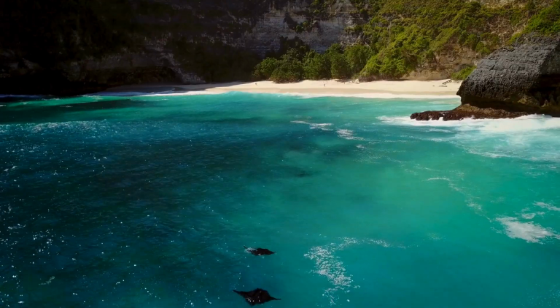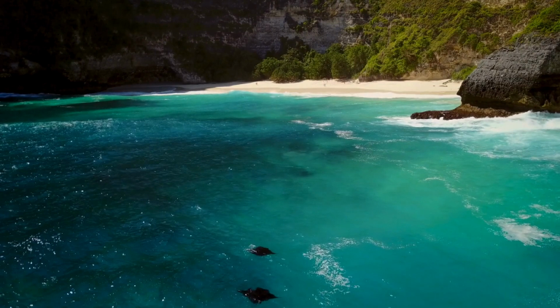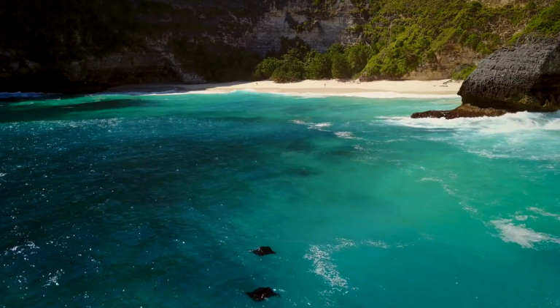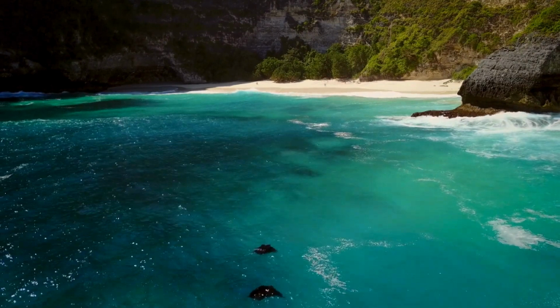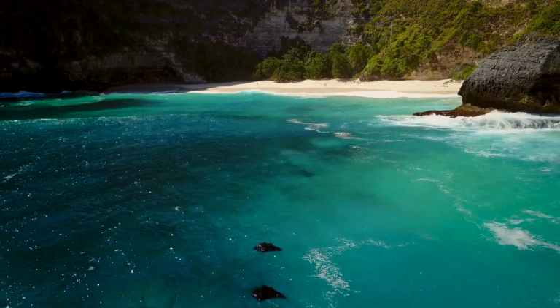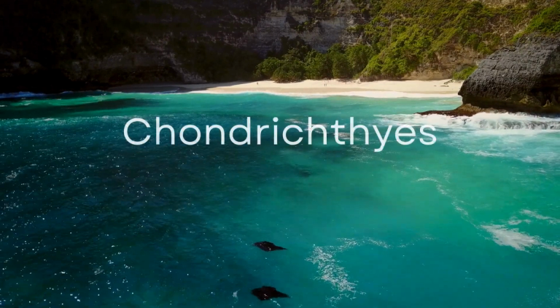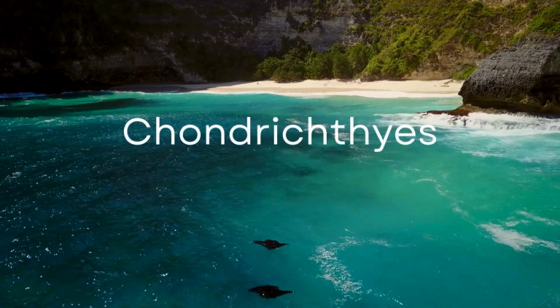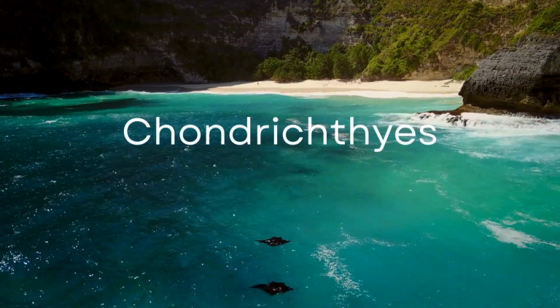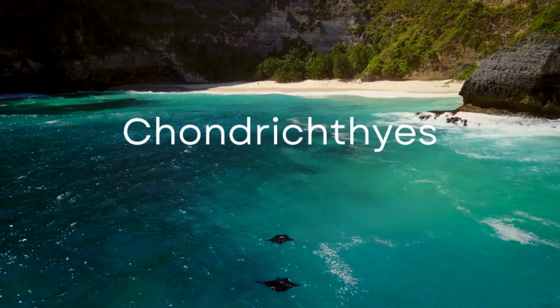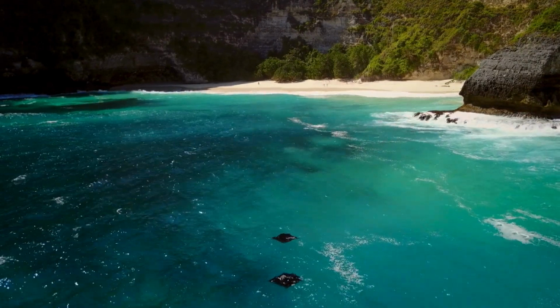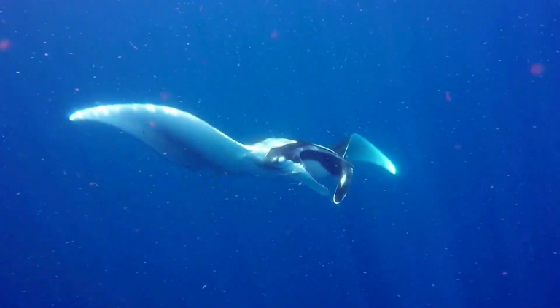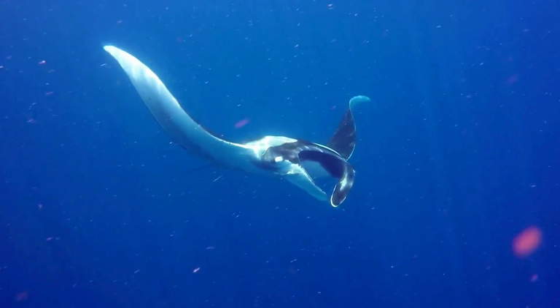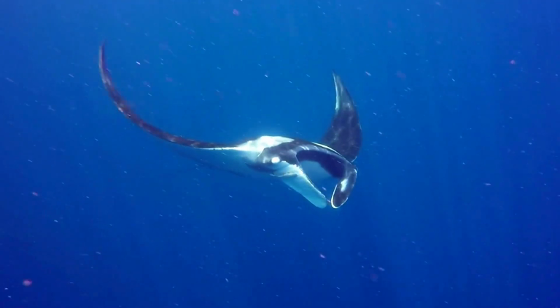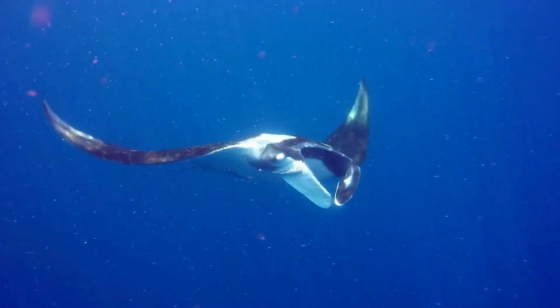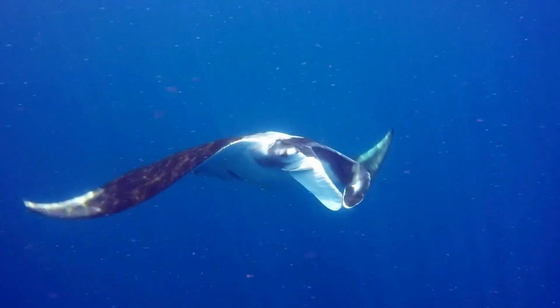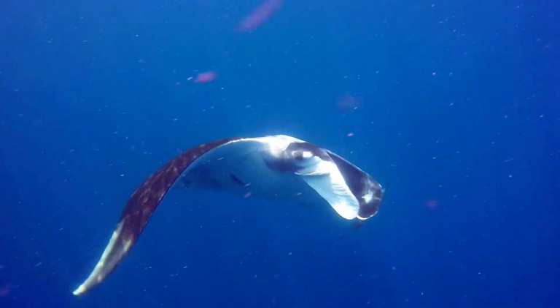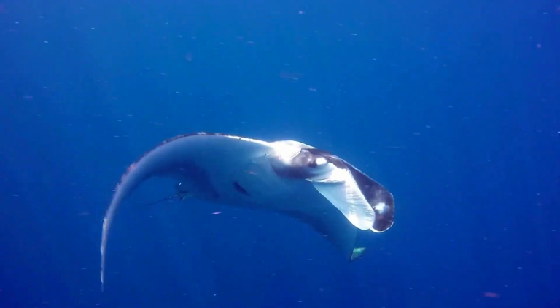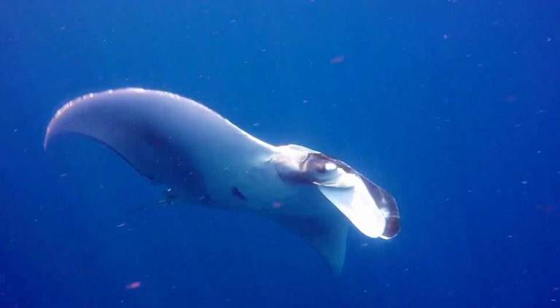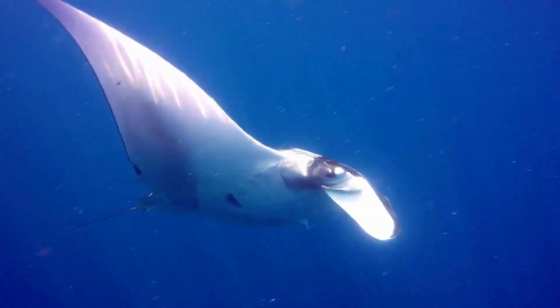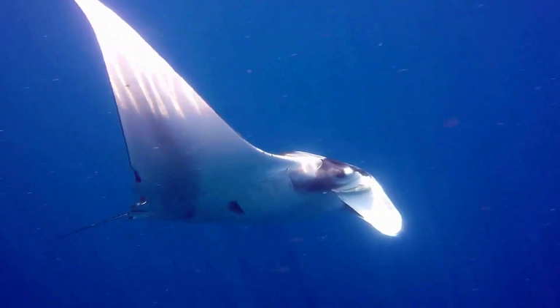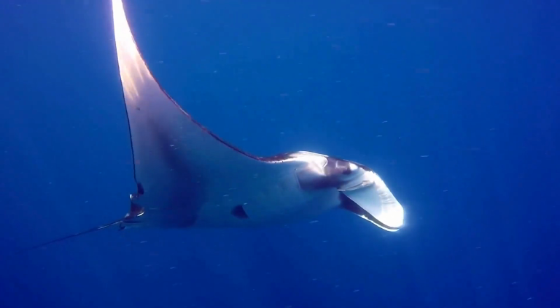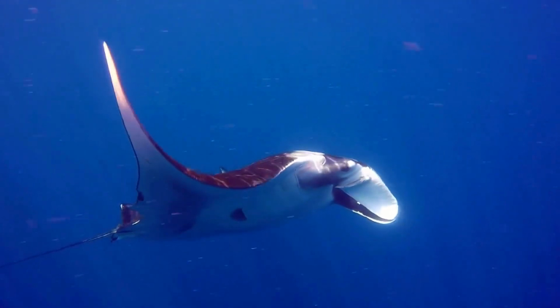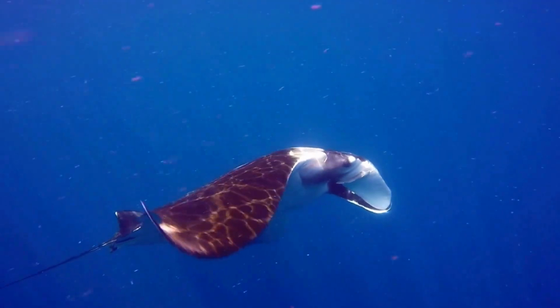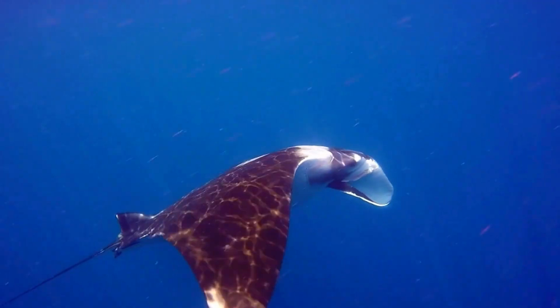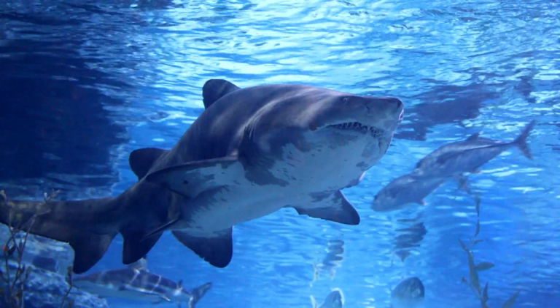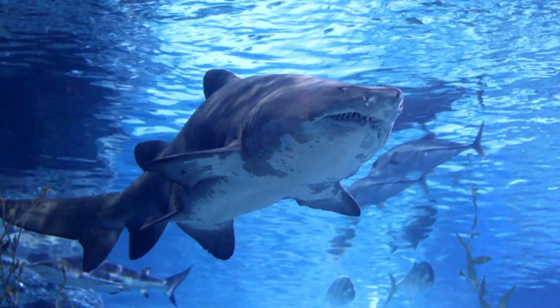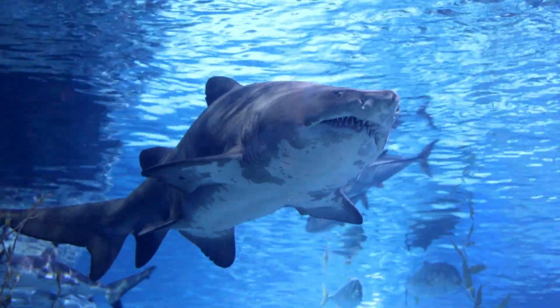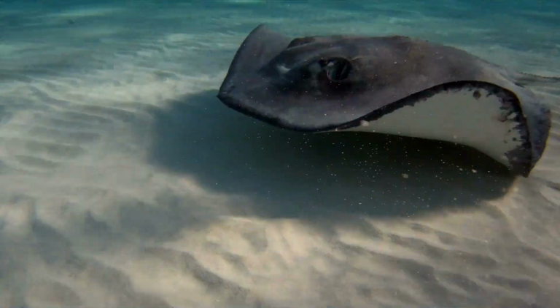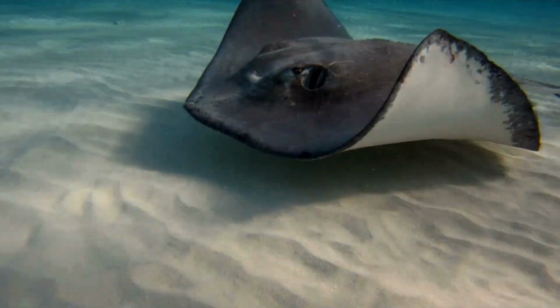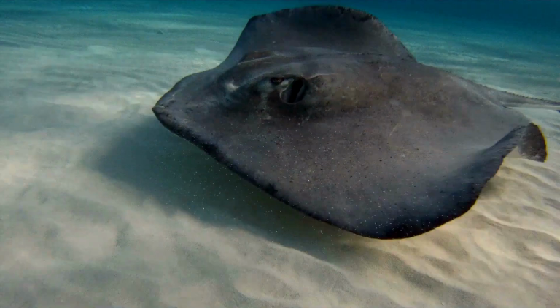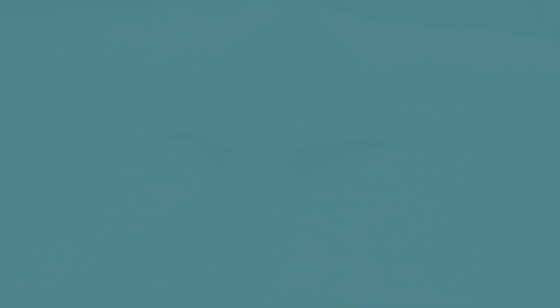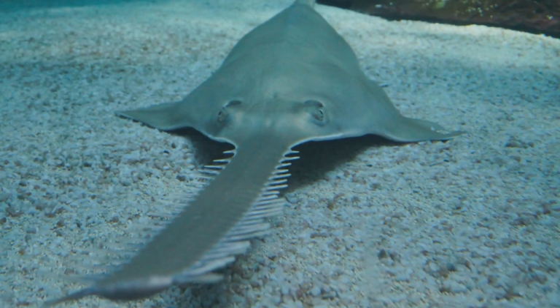Manta rays and sharks are both chondrichthyes — a seemingly intimidating word, but it simply refers to the class of cartilaginous fish, a group that includes sharks, rays, skates, and sawfish.